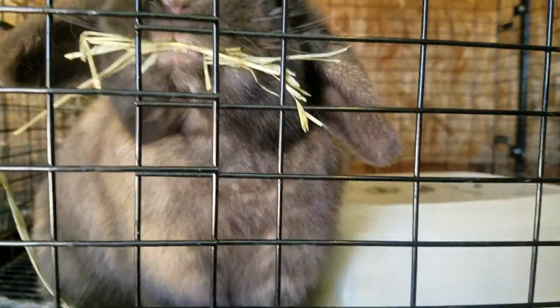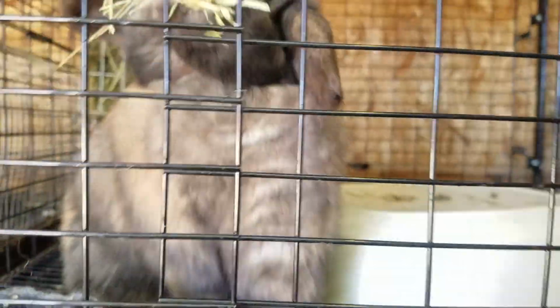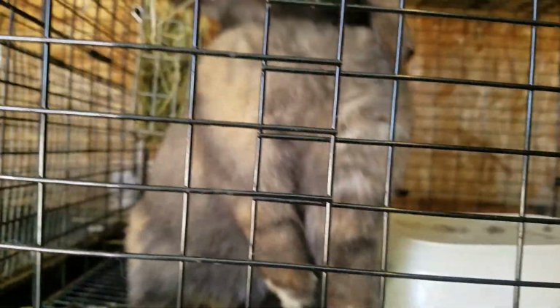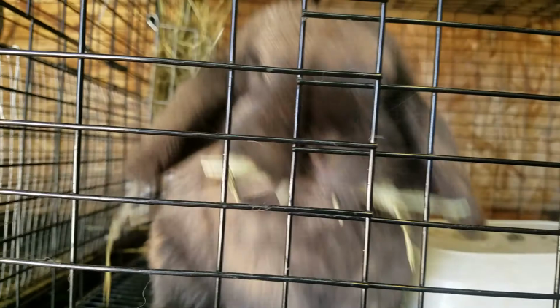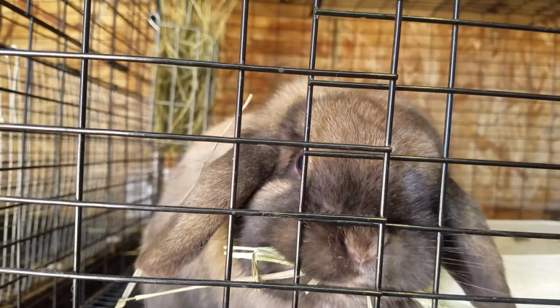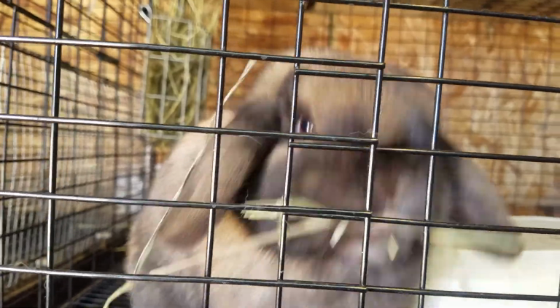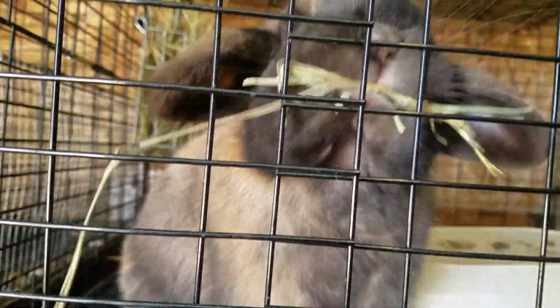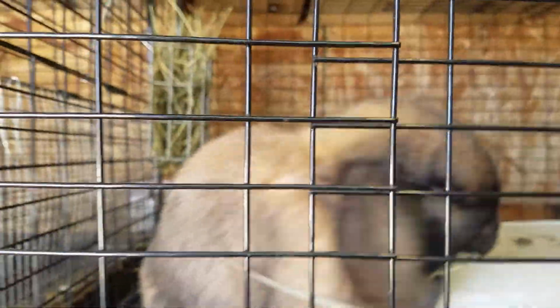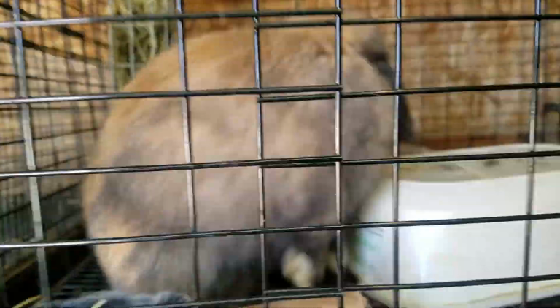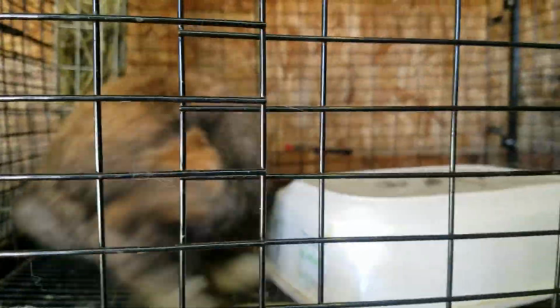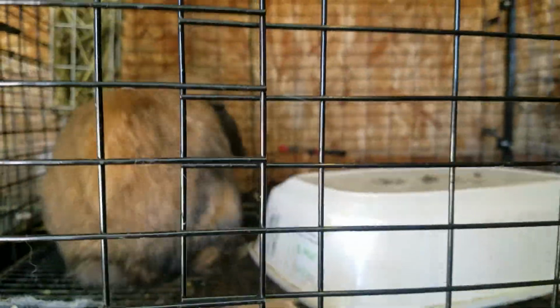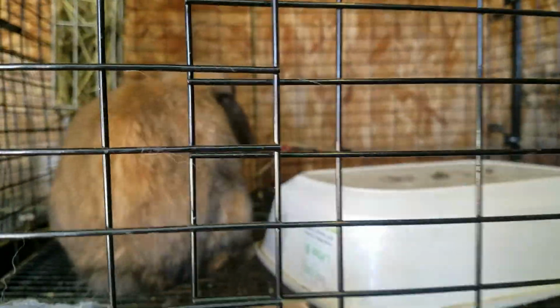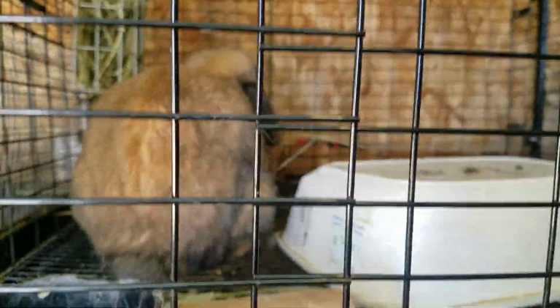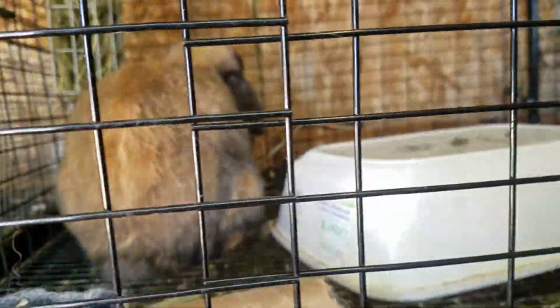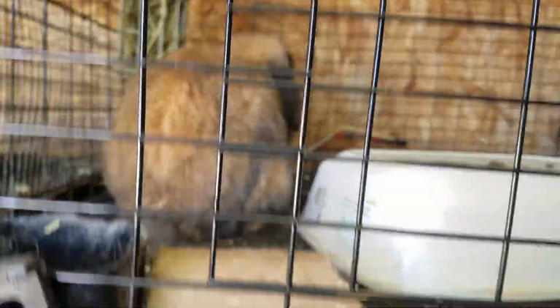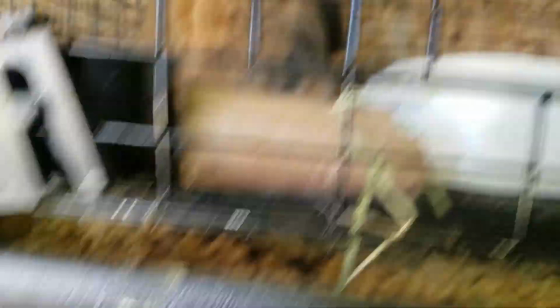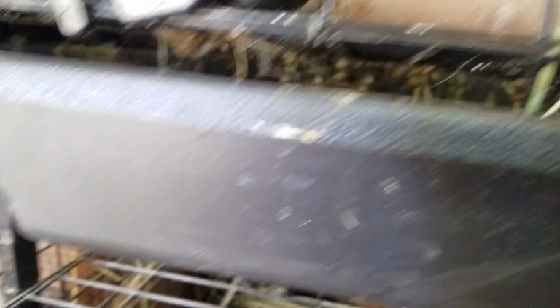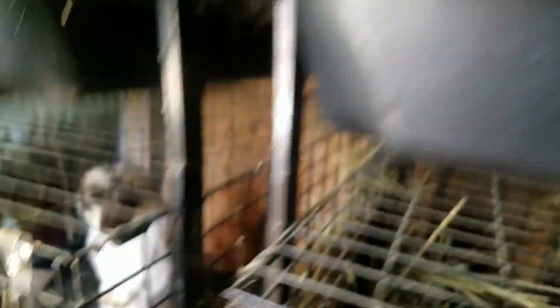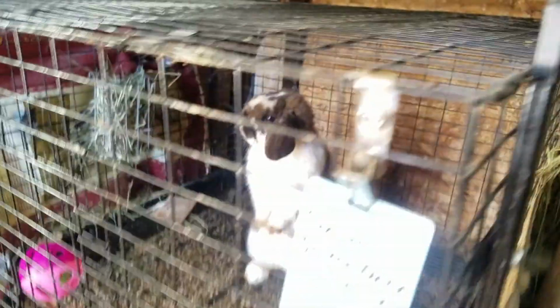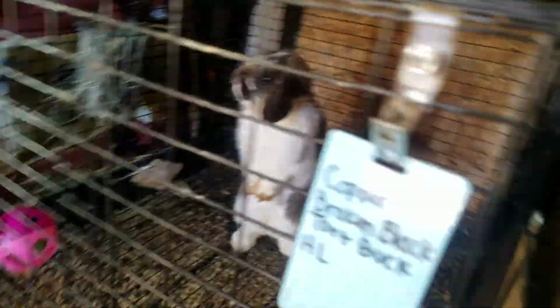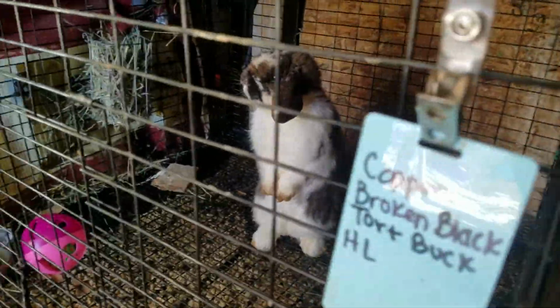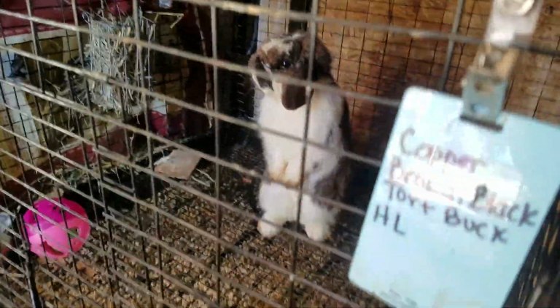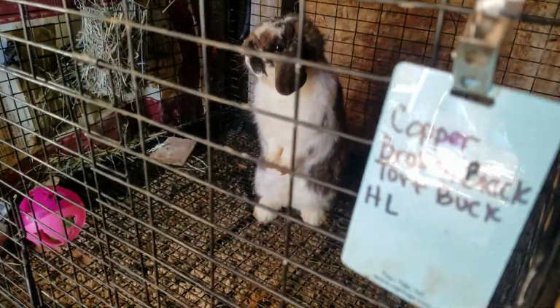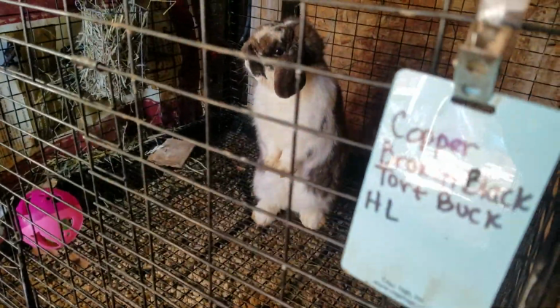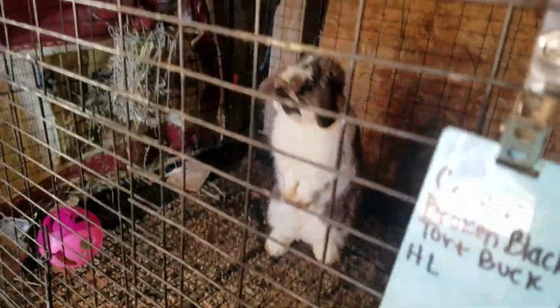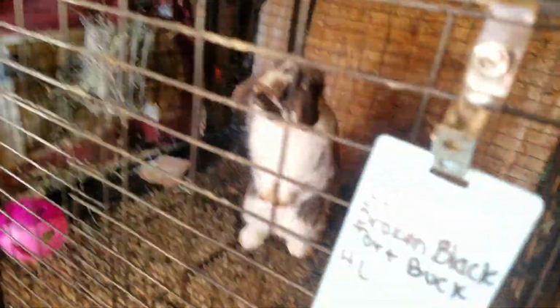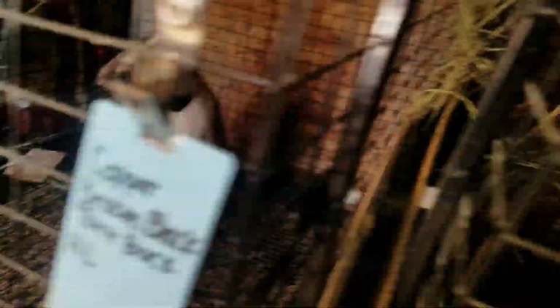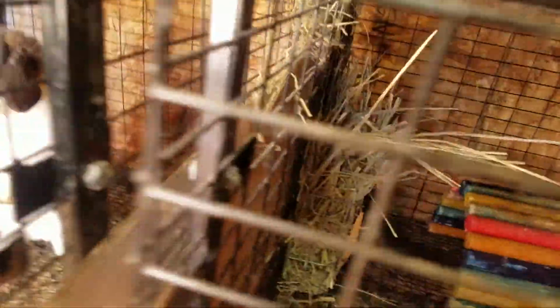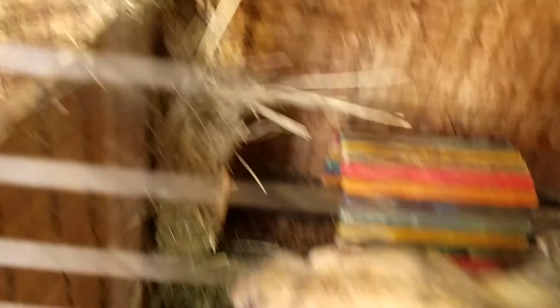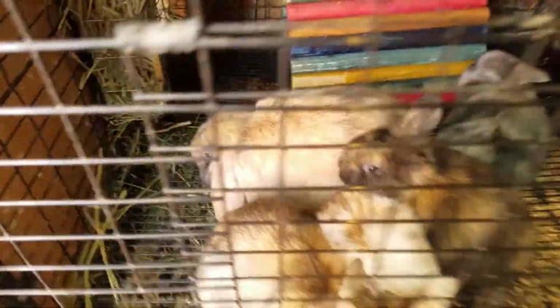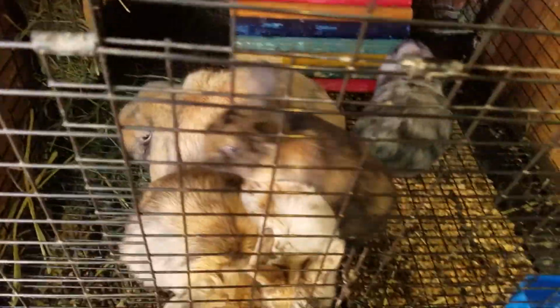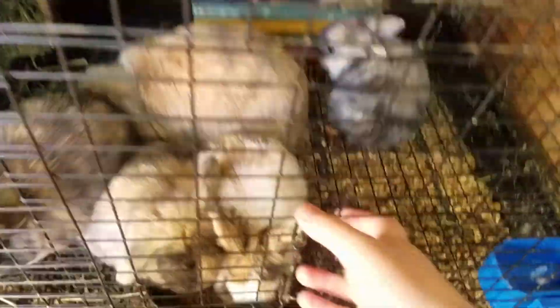She was bred to Poseidon, because that's the only buck that she would actually let do anything — she doesn't like Copper. Which is super sad, but you know, stuff happens.